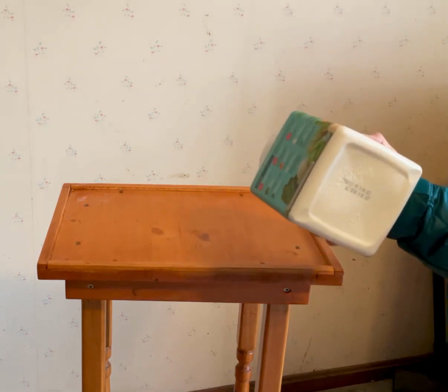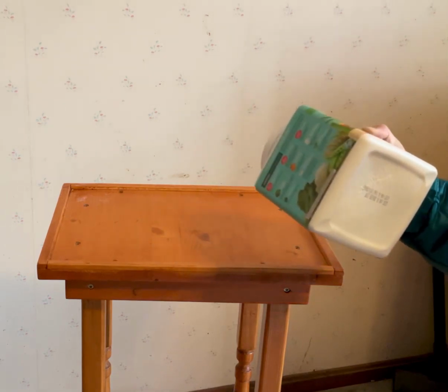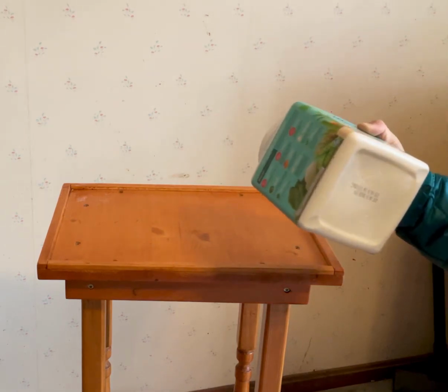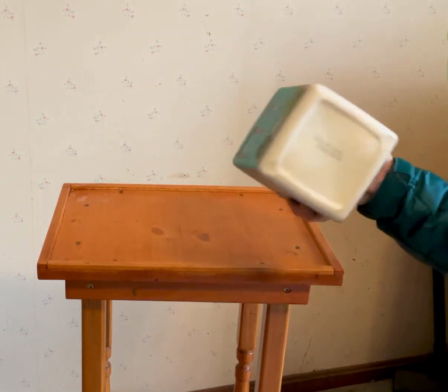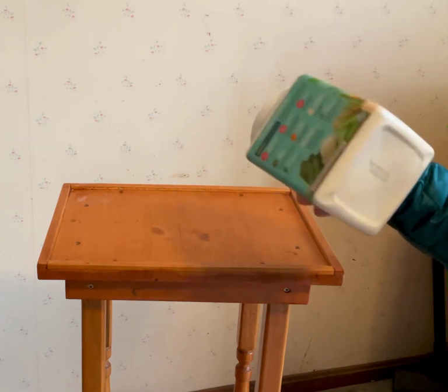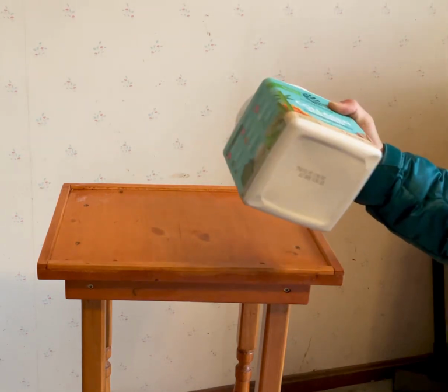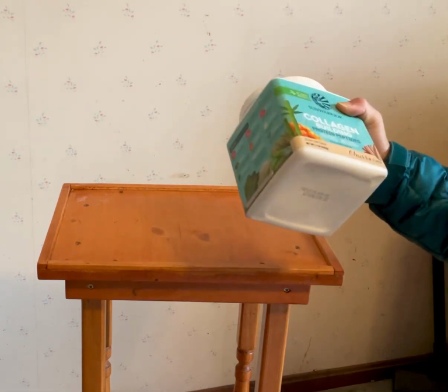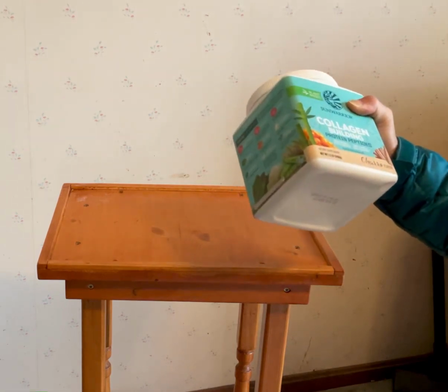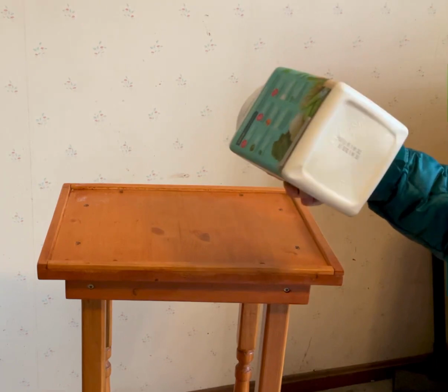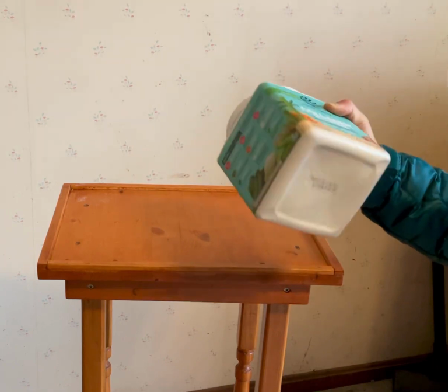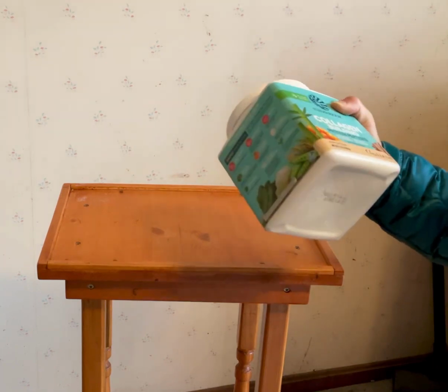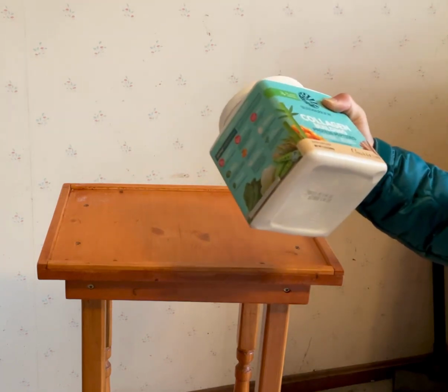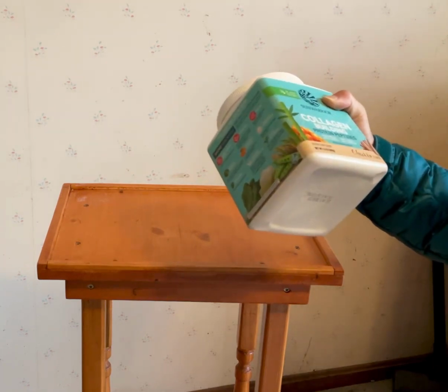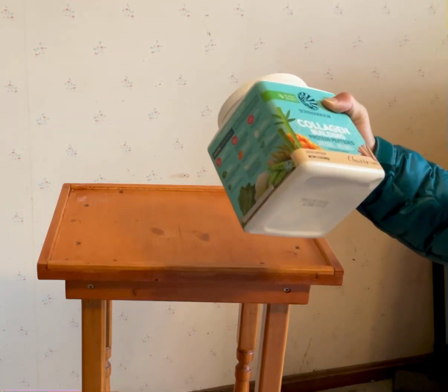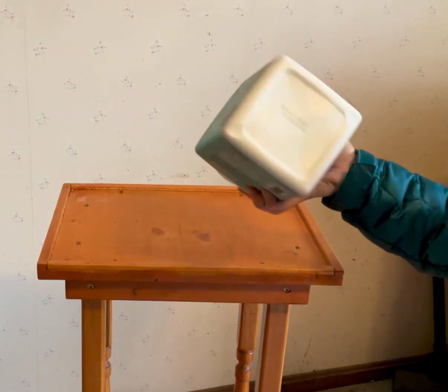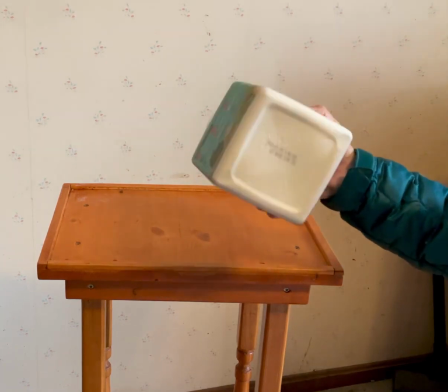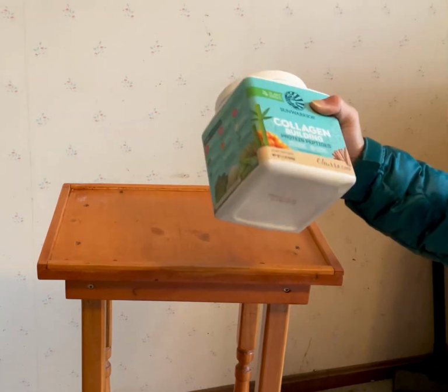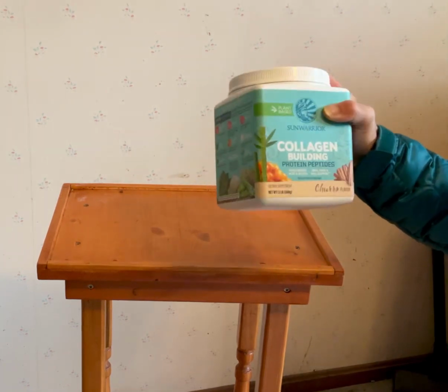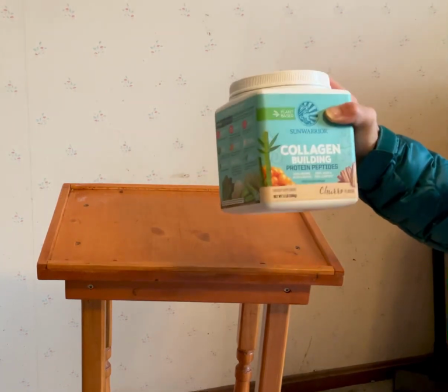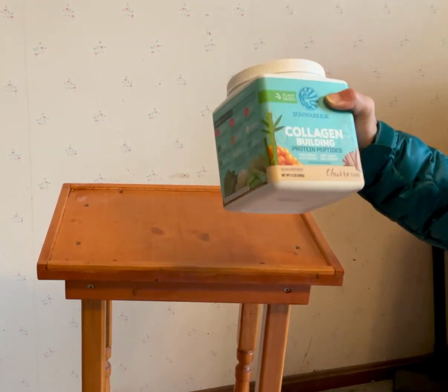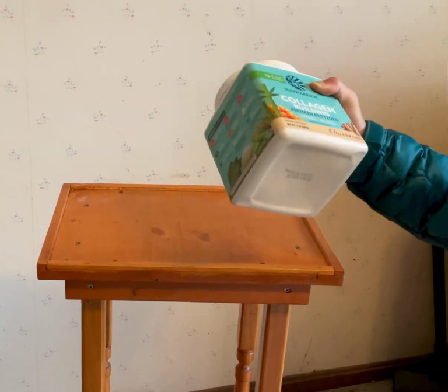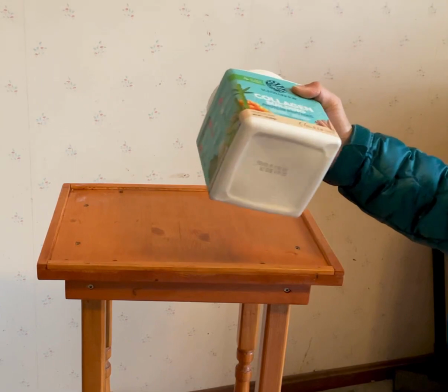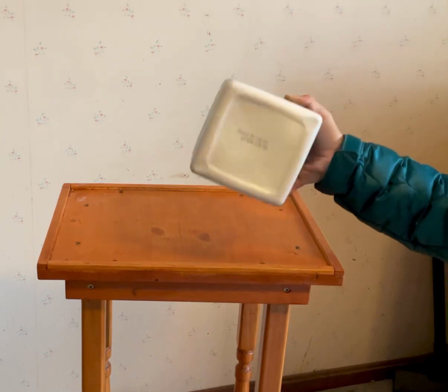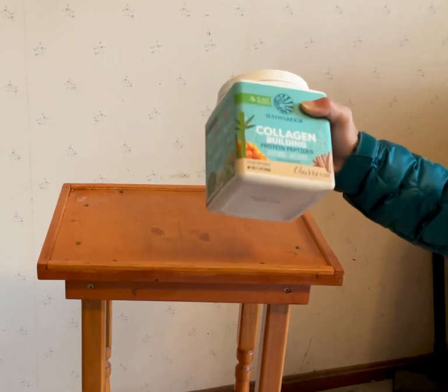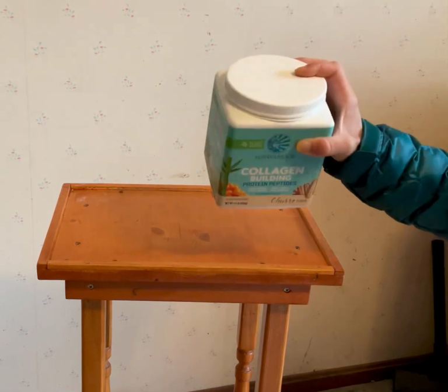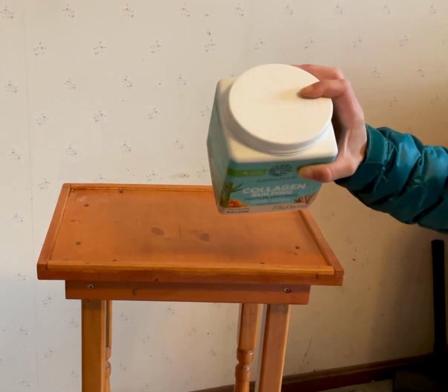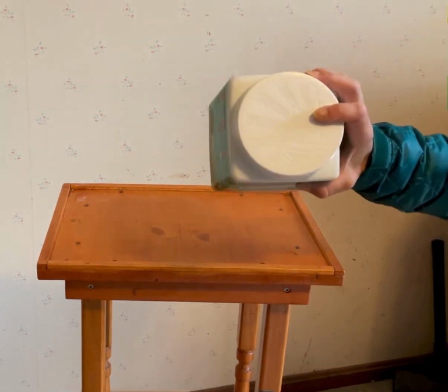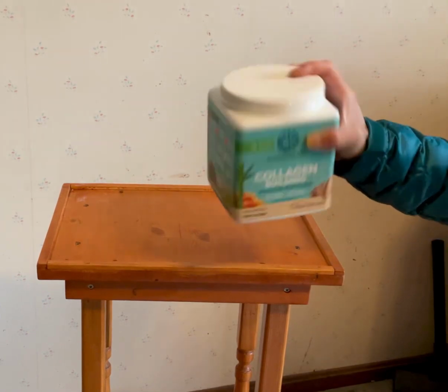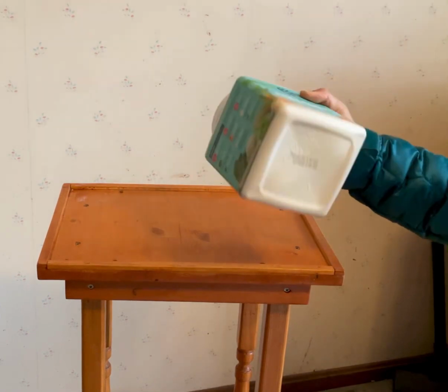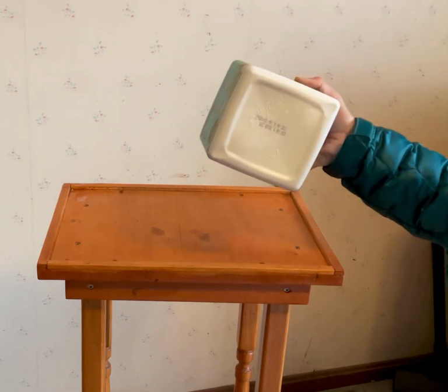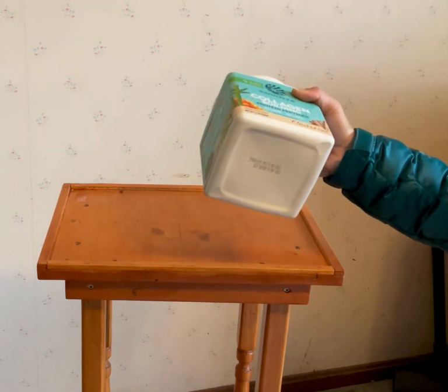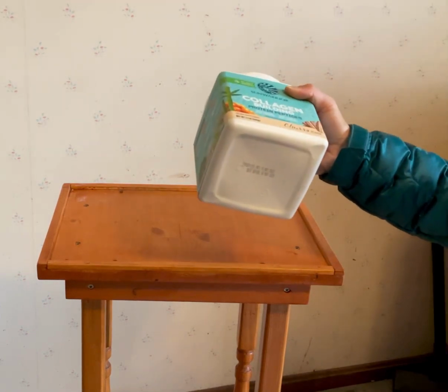Some of the protein powders I get are in these huge tubs and they start to feel stale or not very fresh near the end — almost like an inside-a-cardboard-box taste. I've just never had that with these. With 20 servings, I'm done in three weeks and it tastes good the entire time.